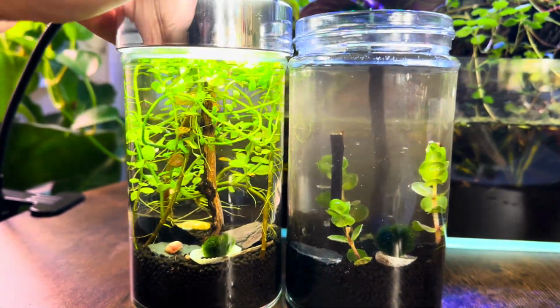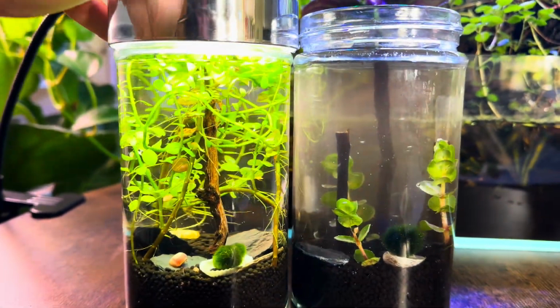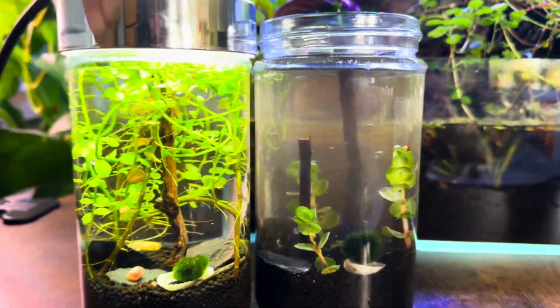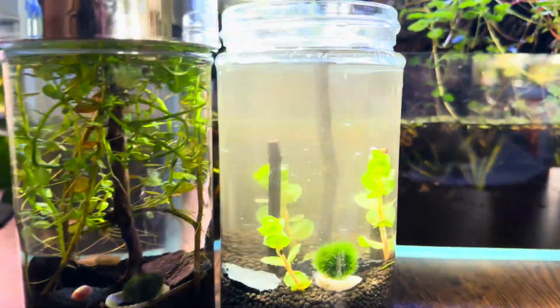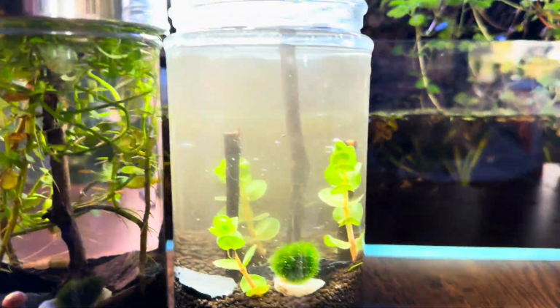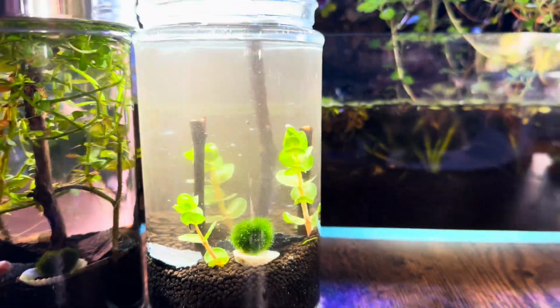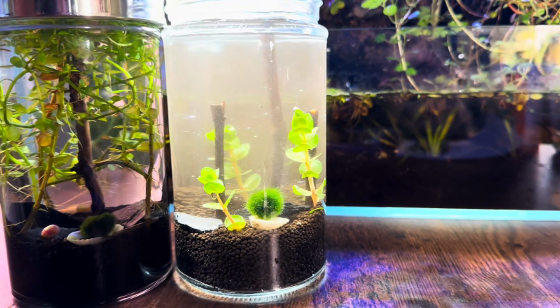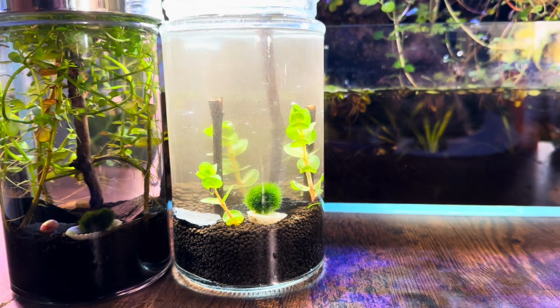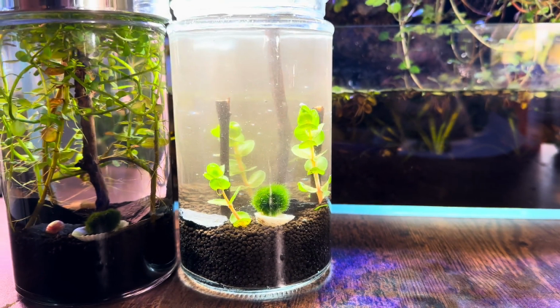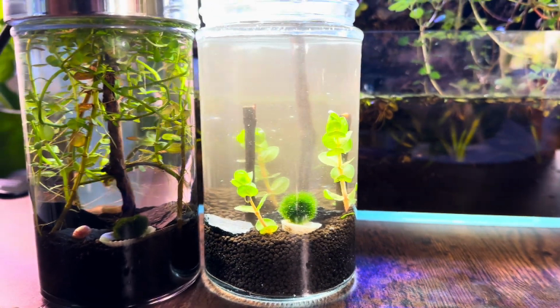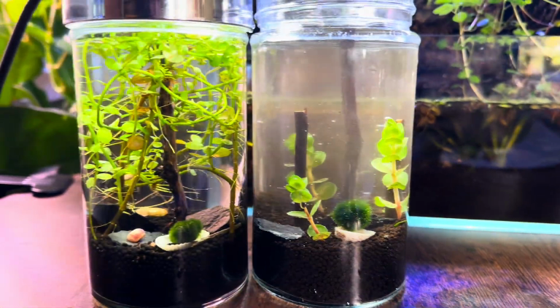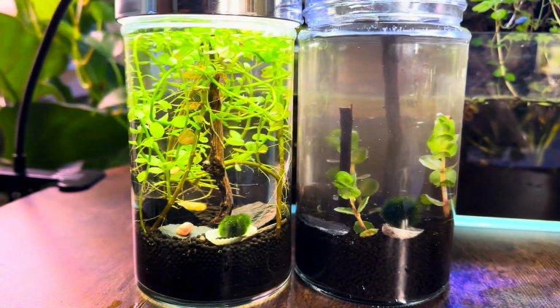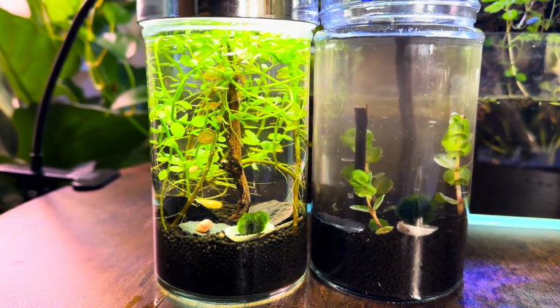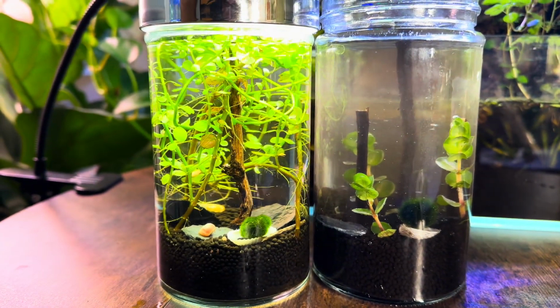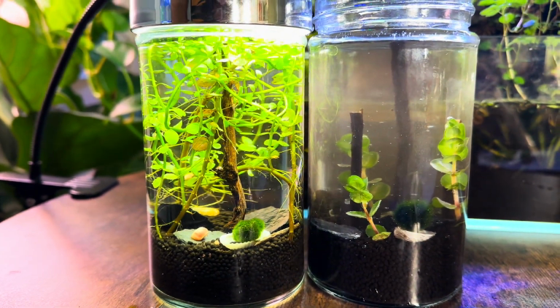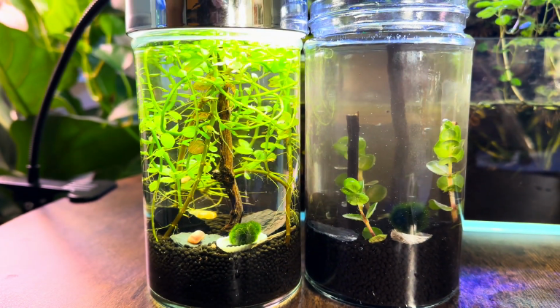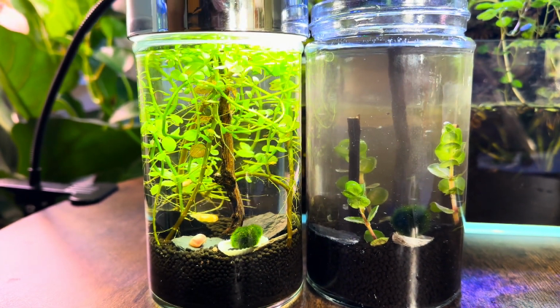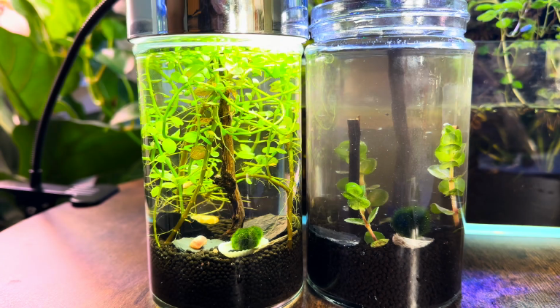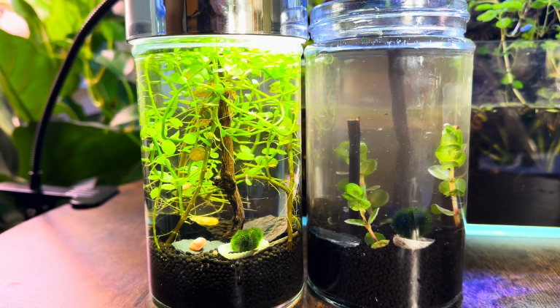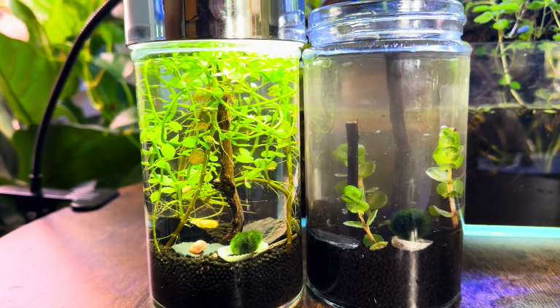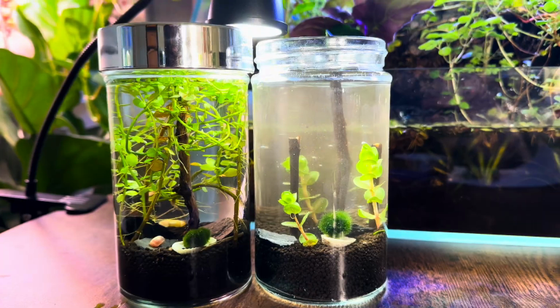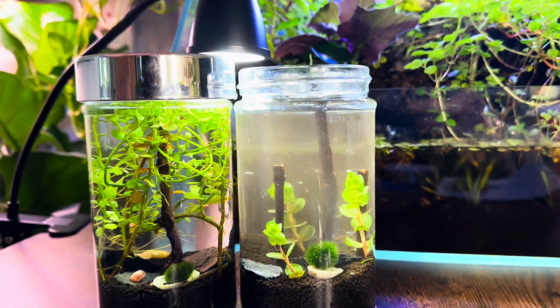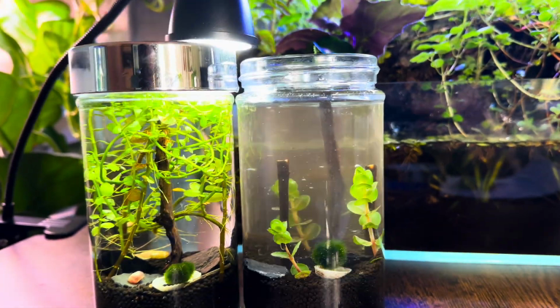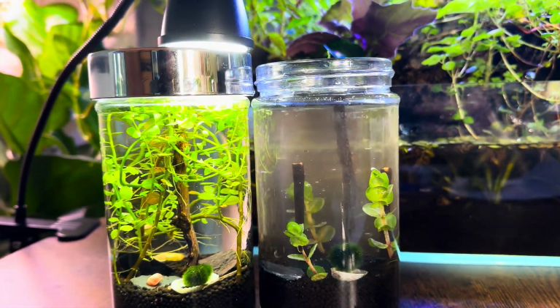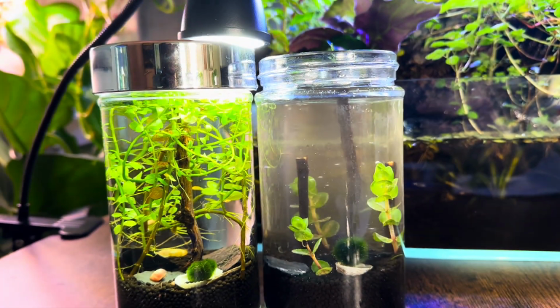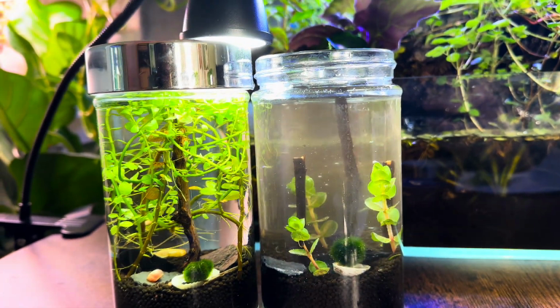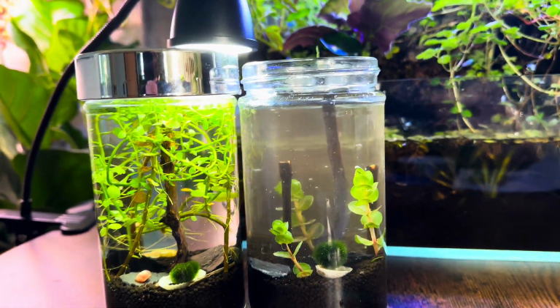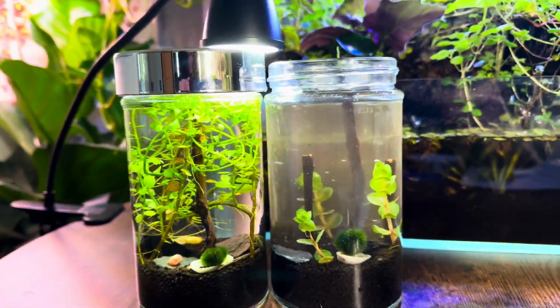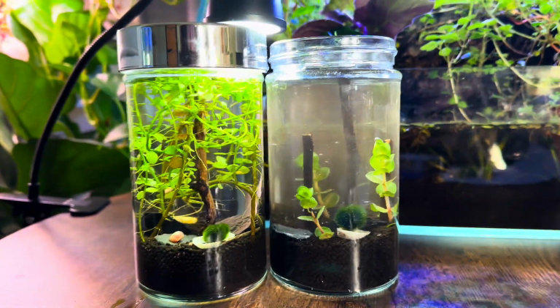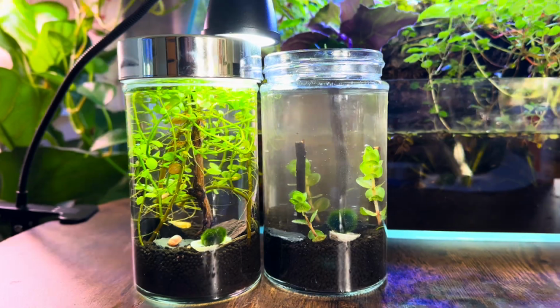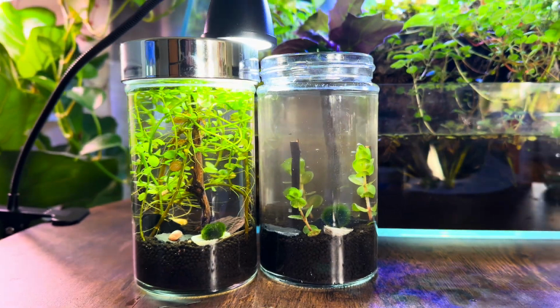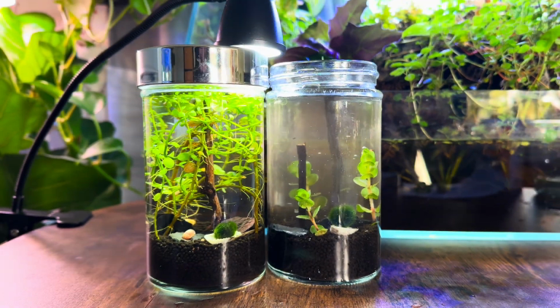In terms of changing out the water, there really is no need to do this. If you decide to change the water out anyway, leave the top open for about two weeks. Water will naturally evaporate from the system, and you can then top off the missing water with fresh spring water.